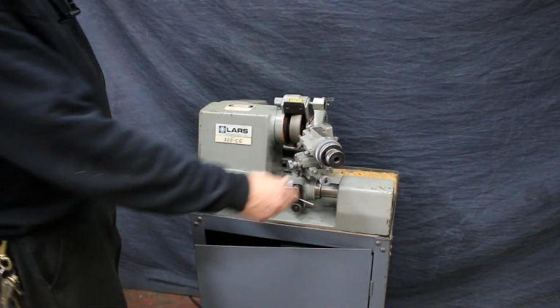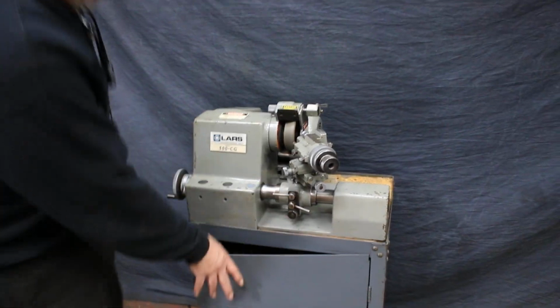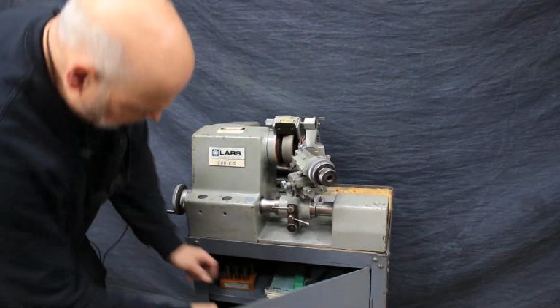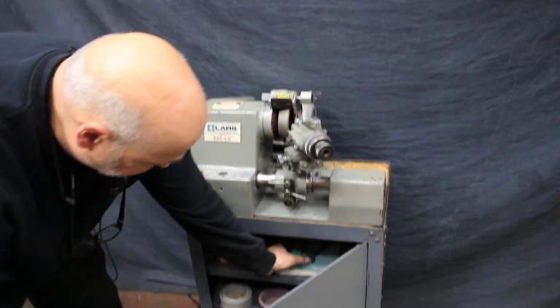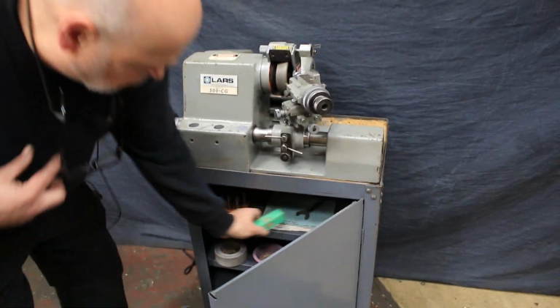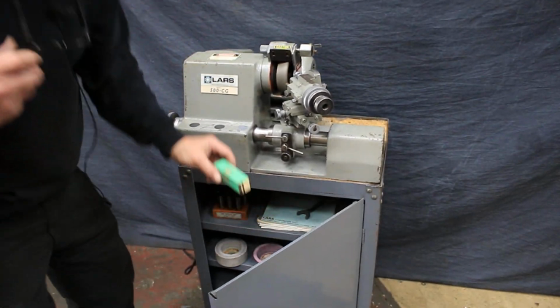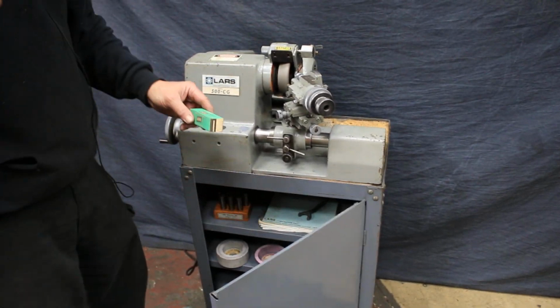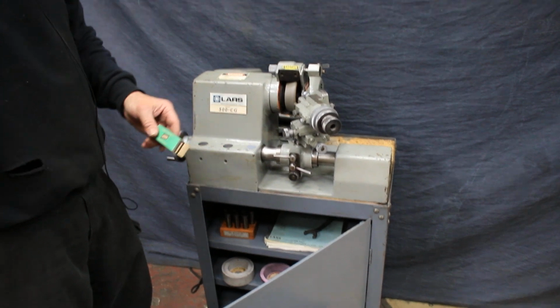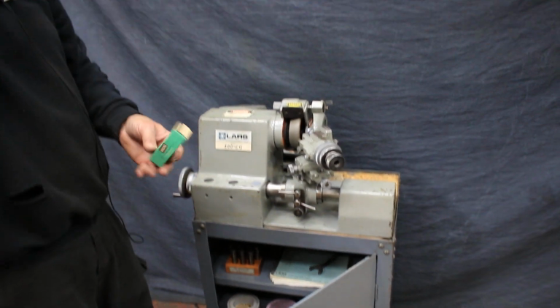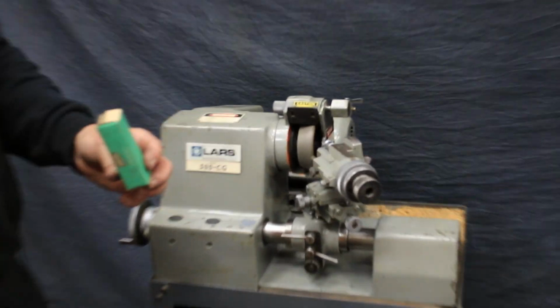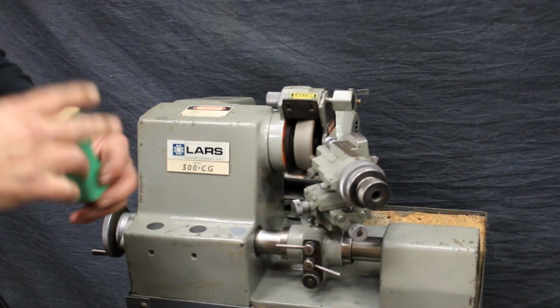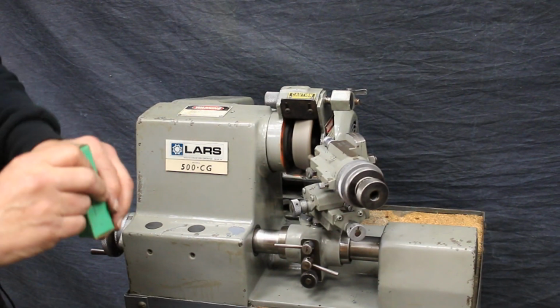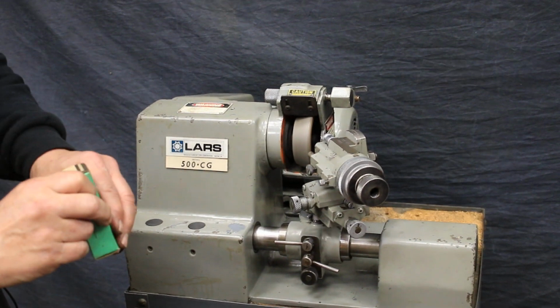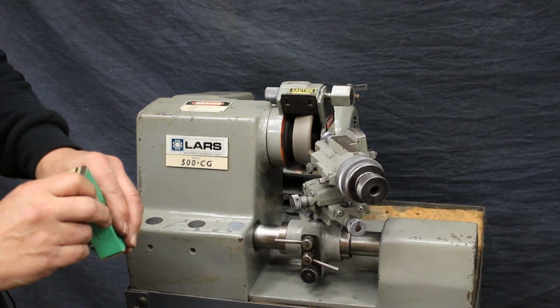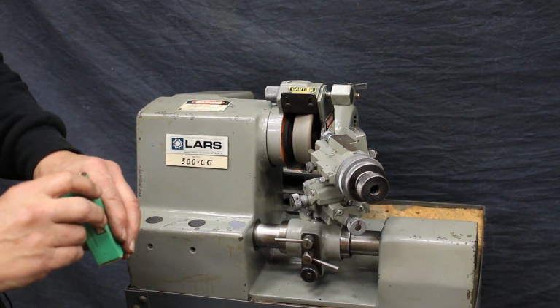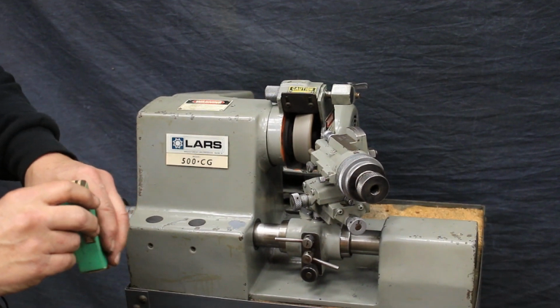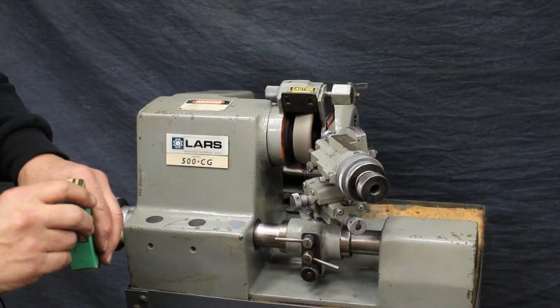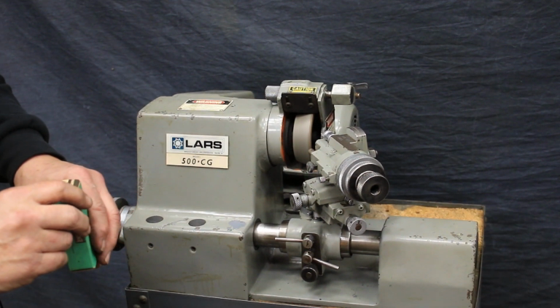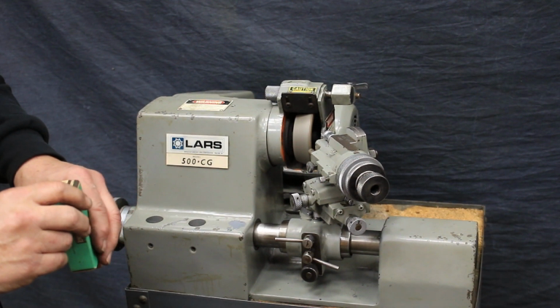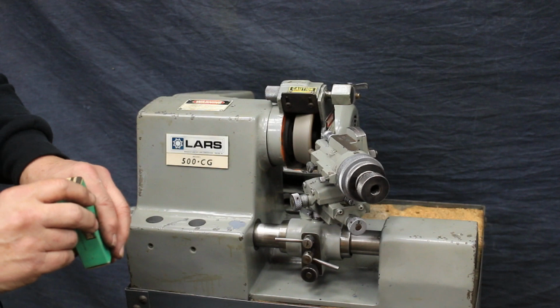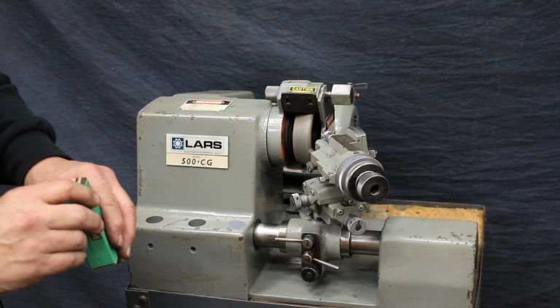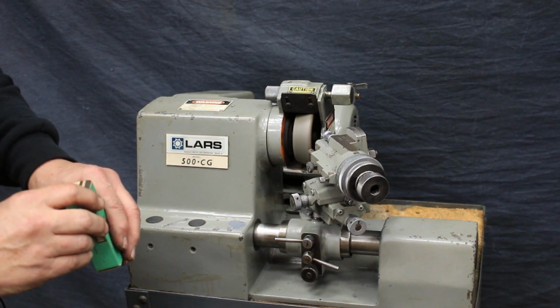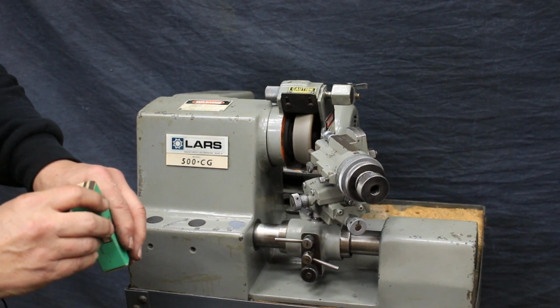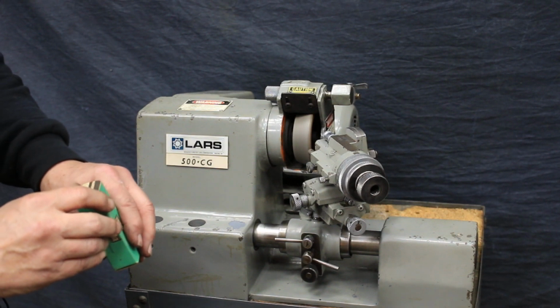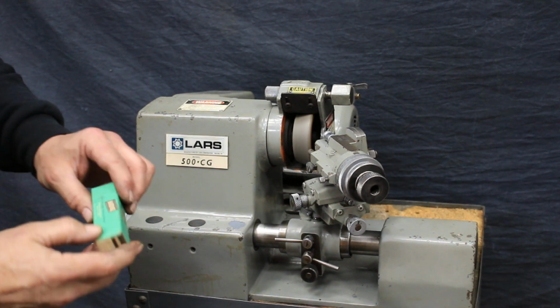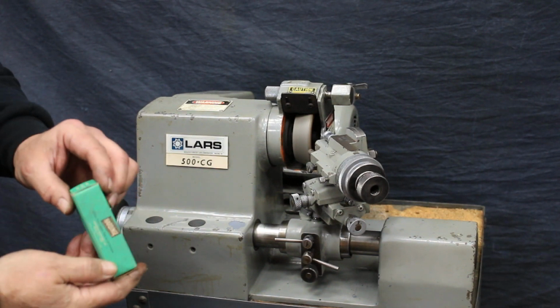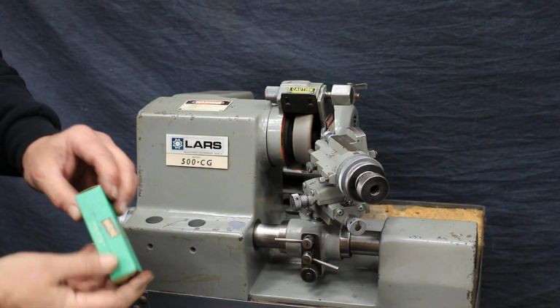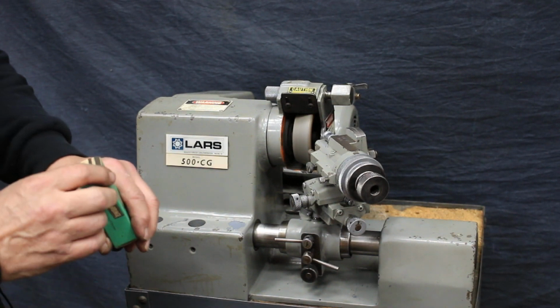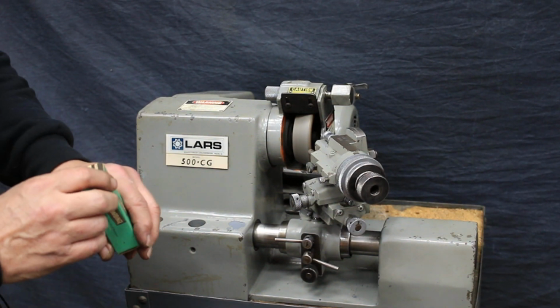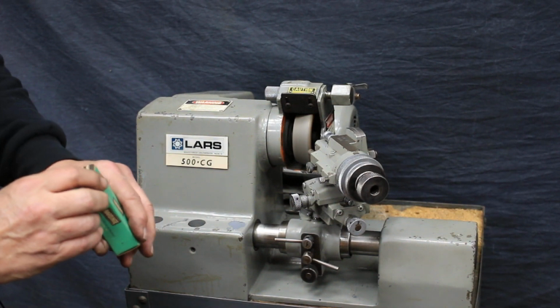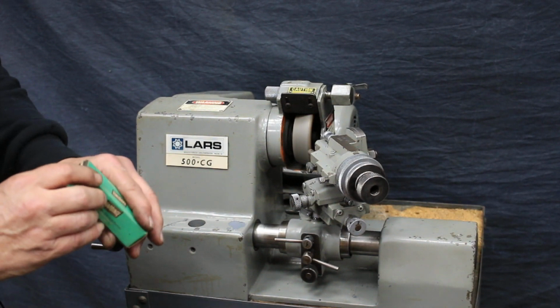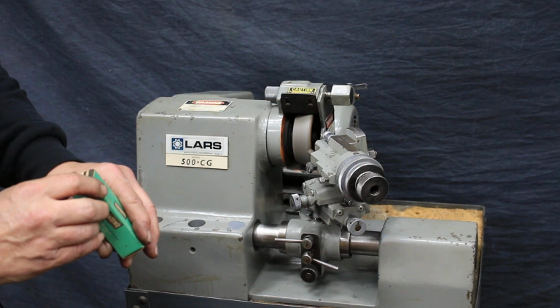It uses a hardage-type collet. This is a hardage N3NS collet, 3NS.